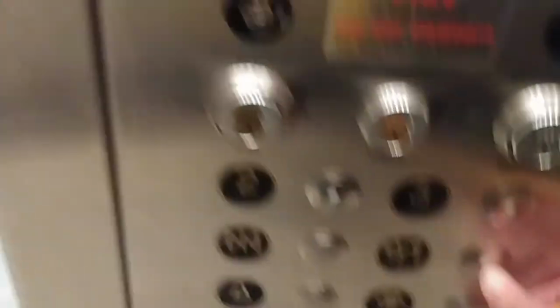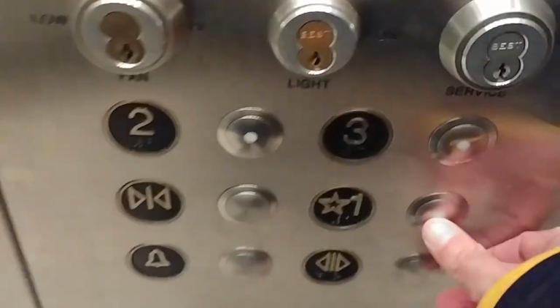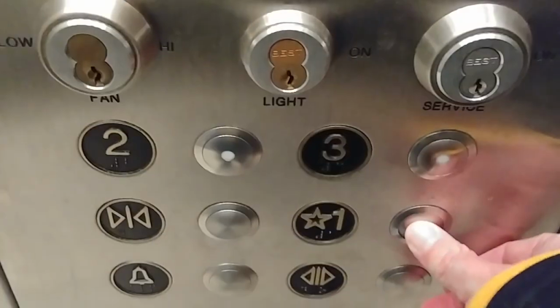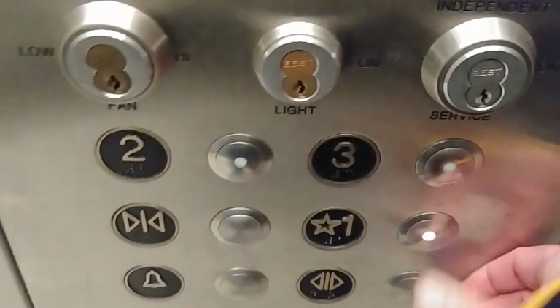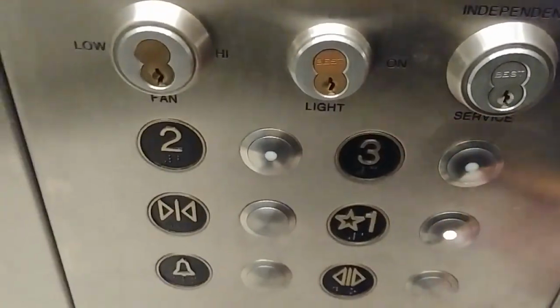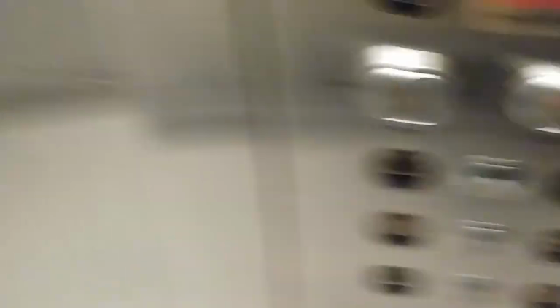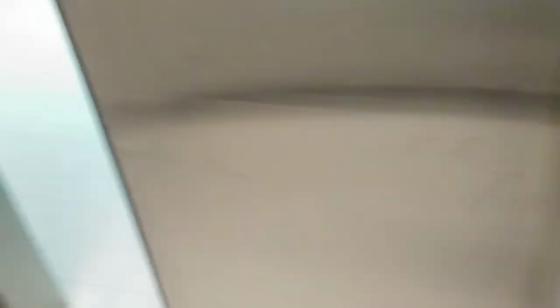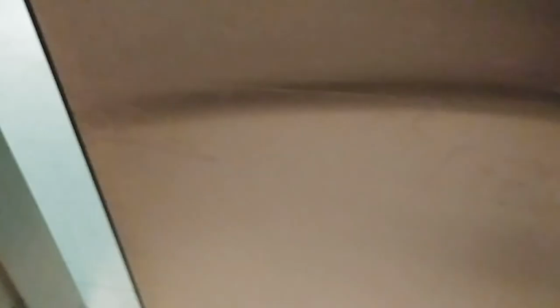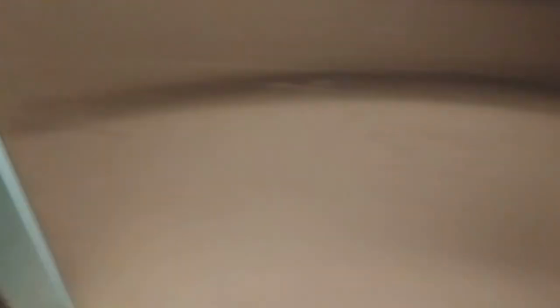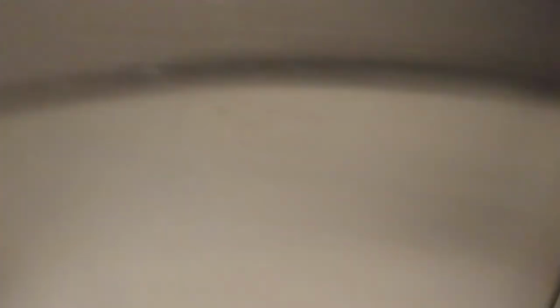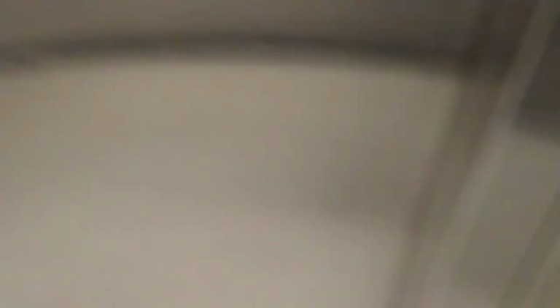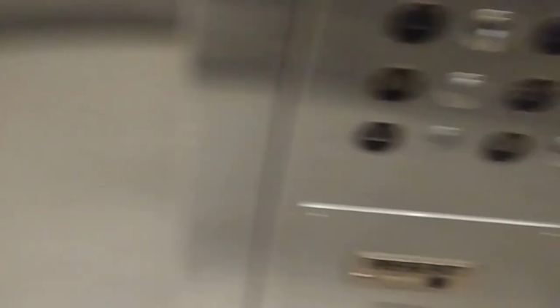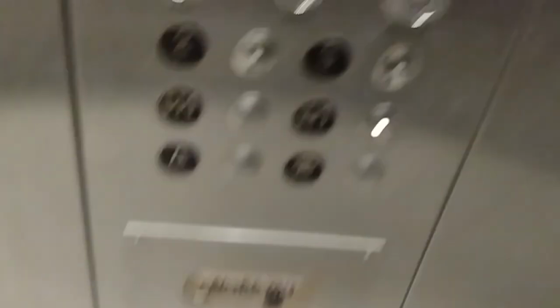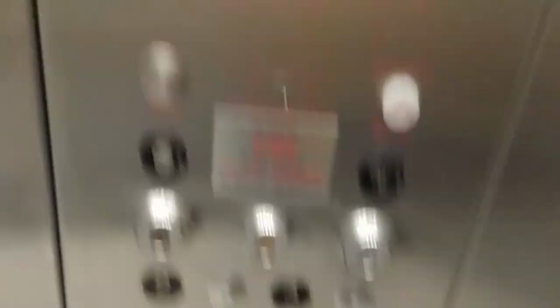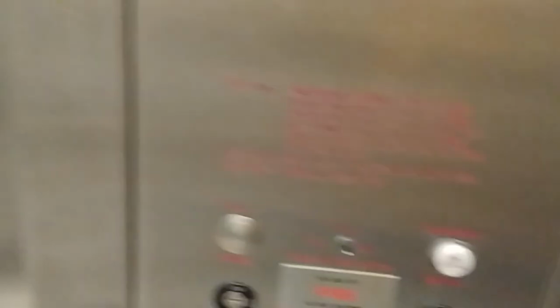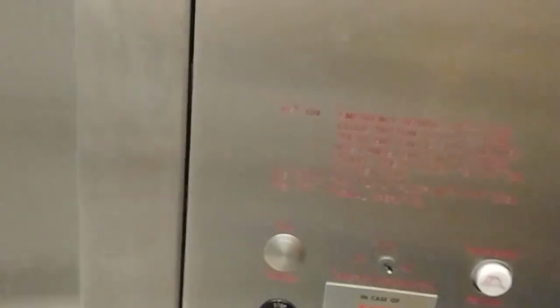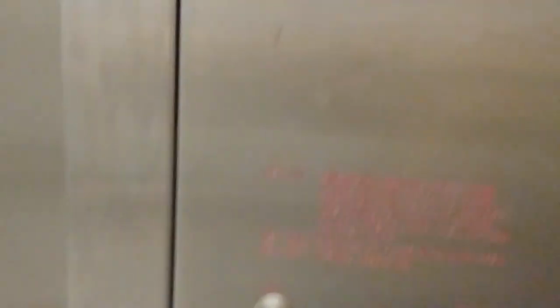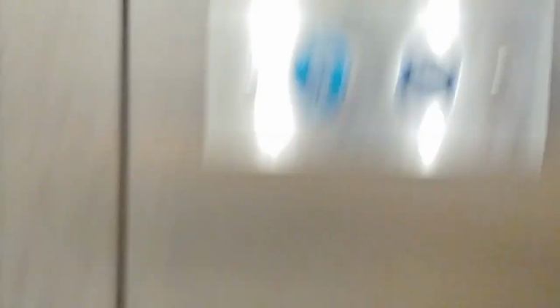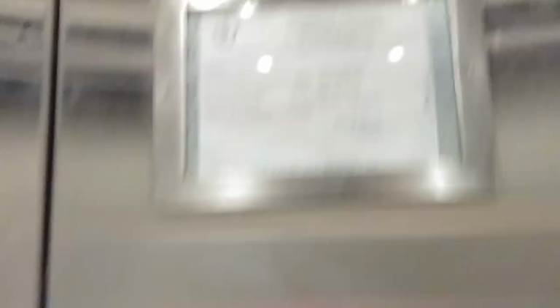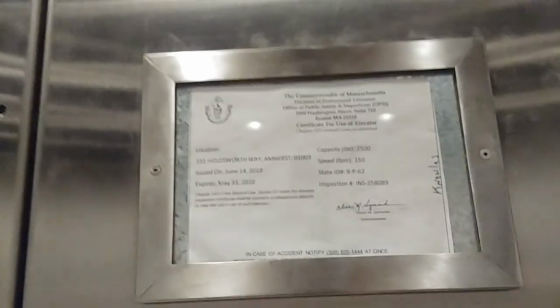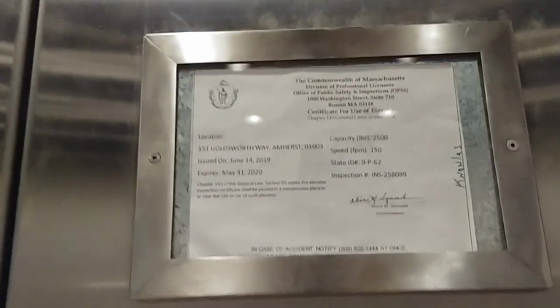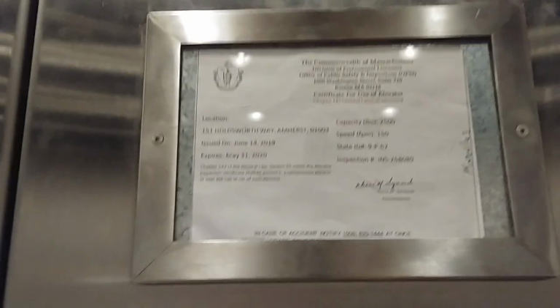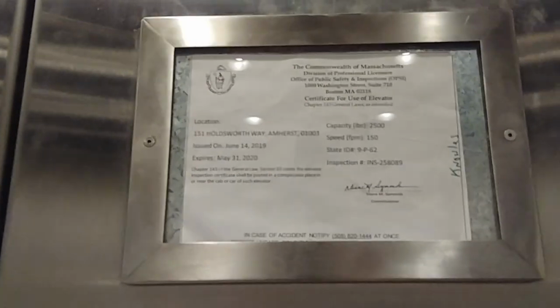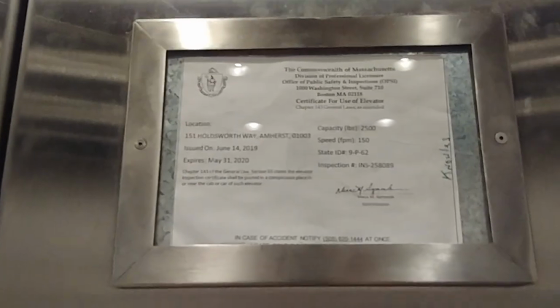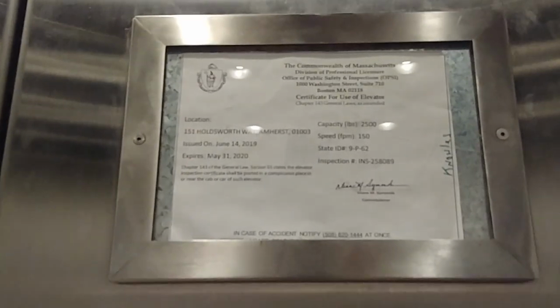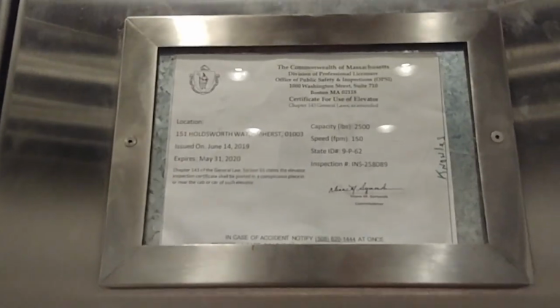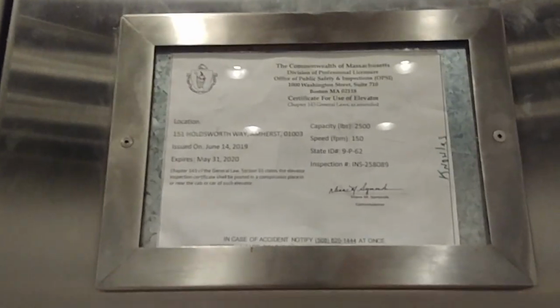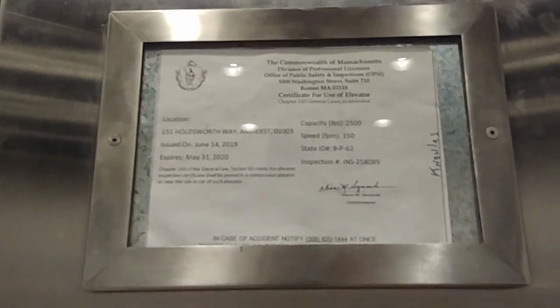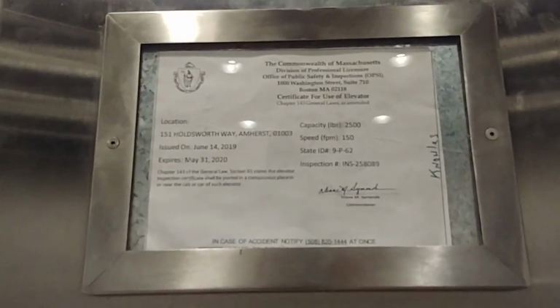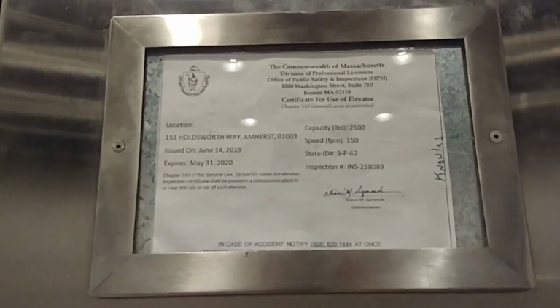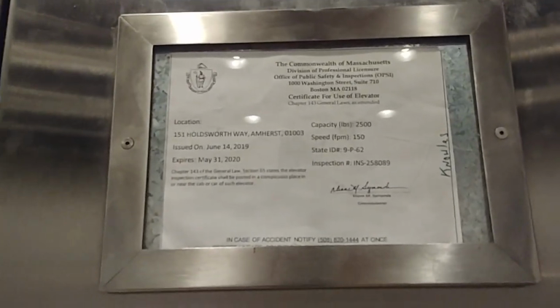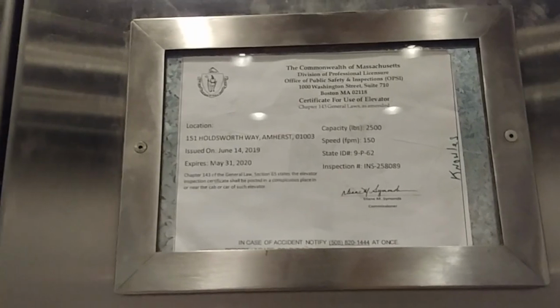Let's go down to one. This elevator is definitely a Dover. You have your inspection sticker — 25 inch pounds, 150 feet per minute.